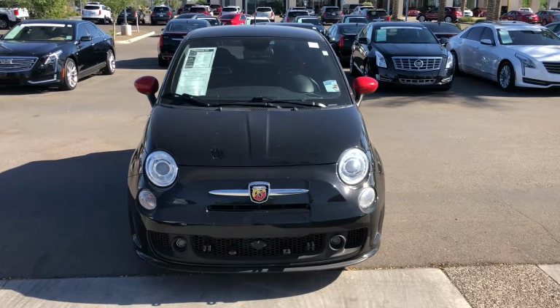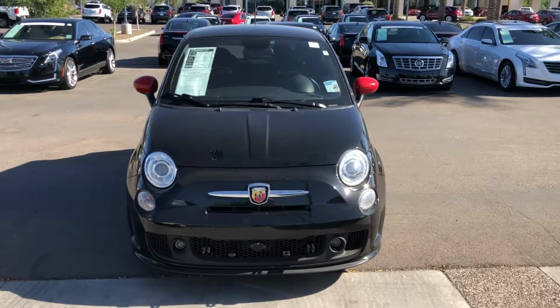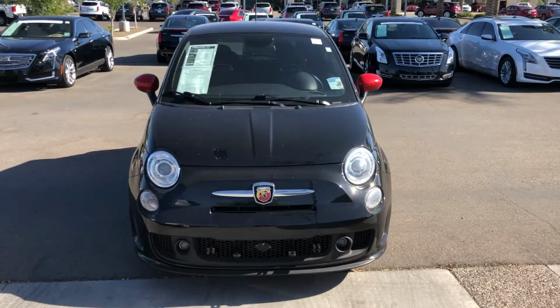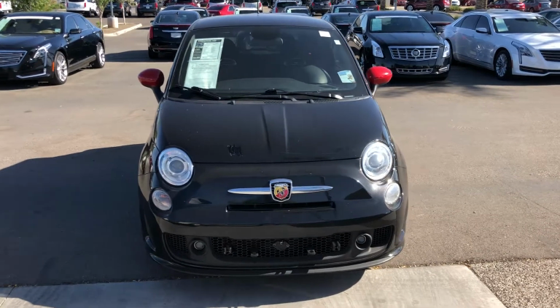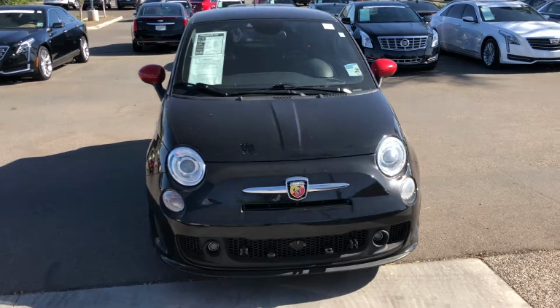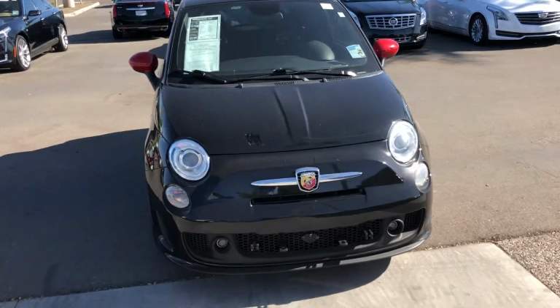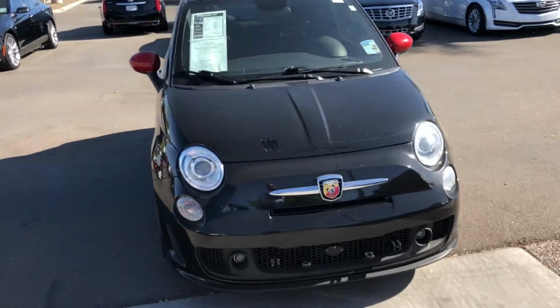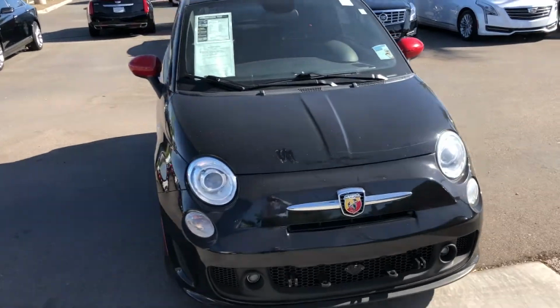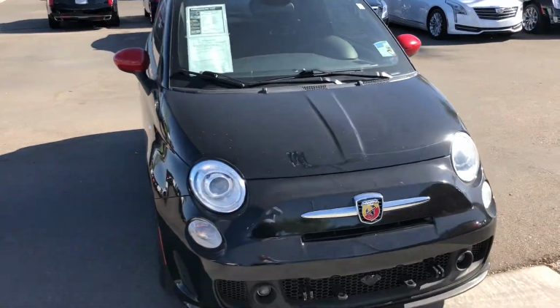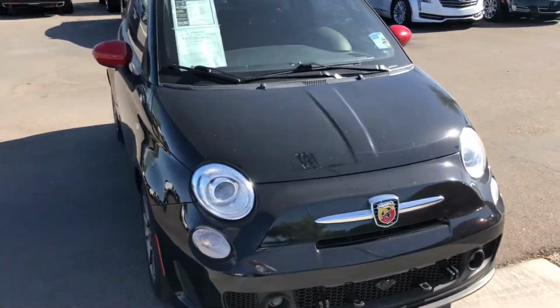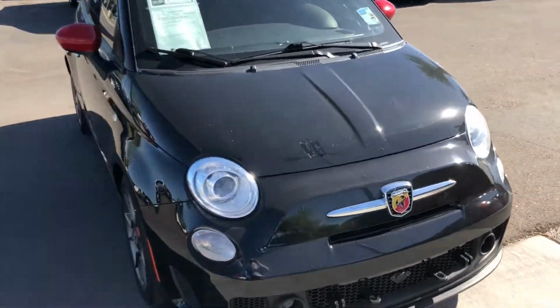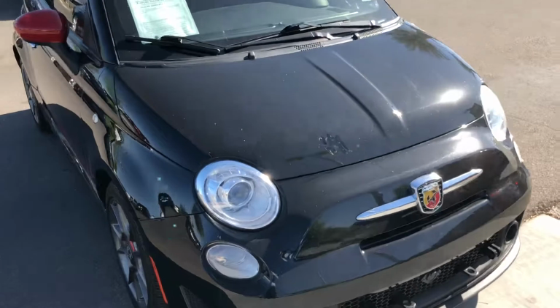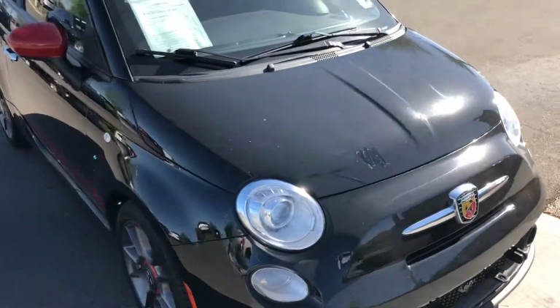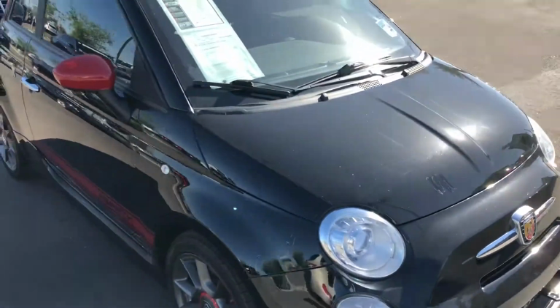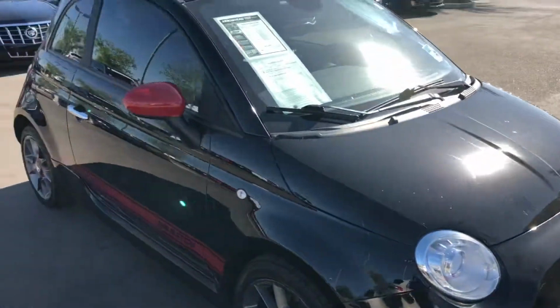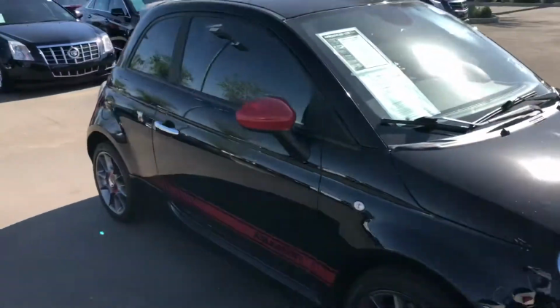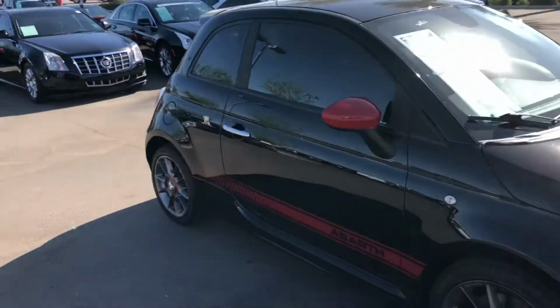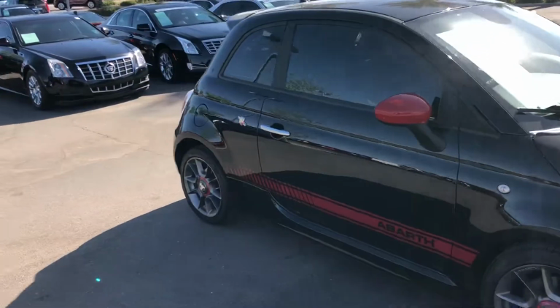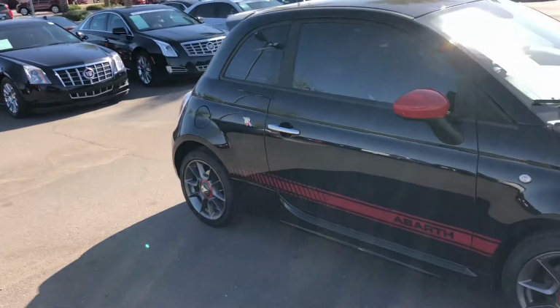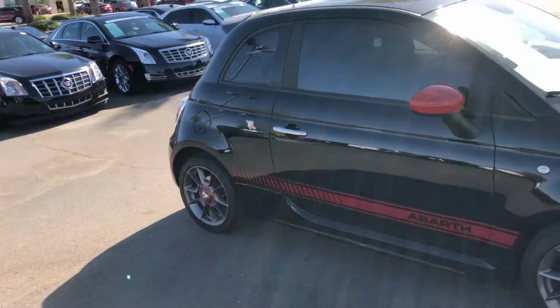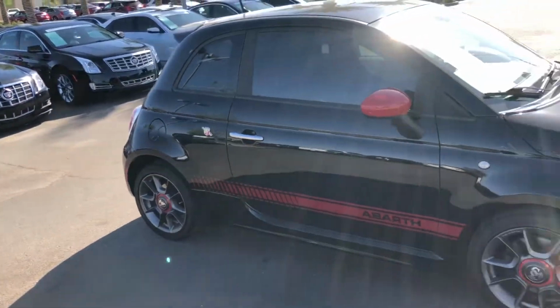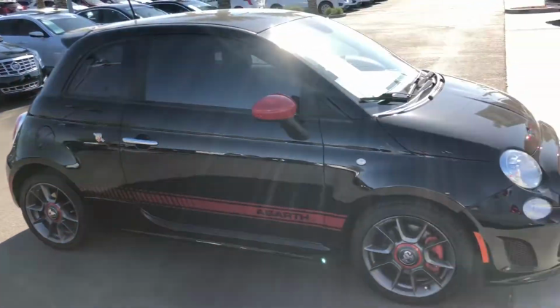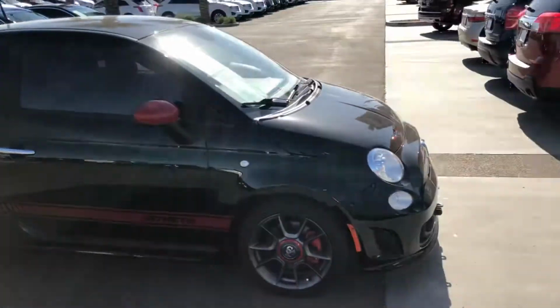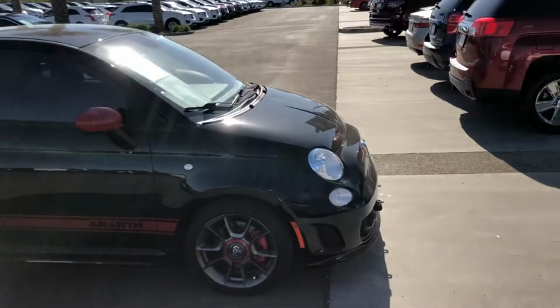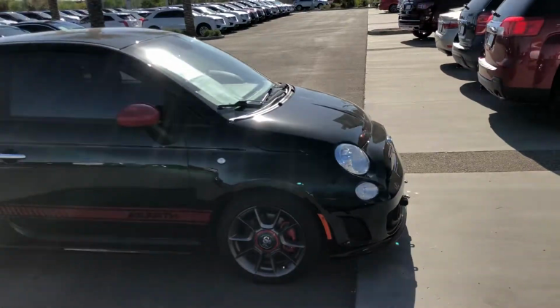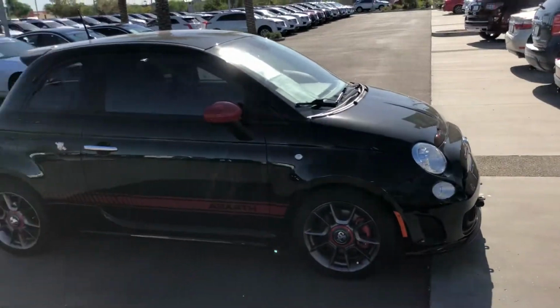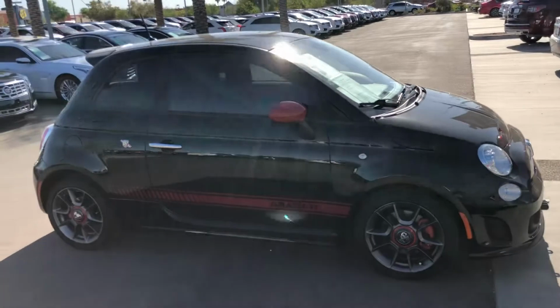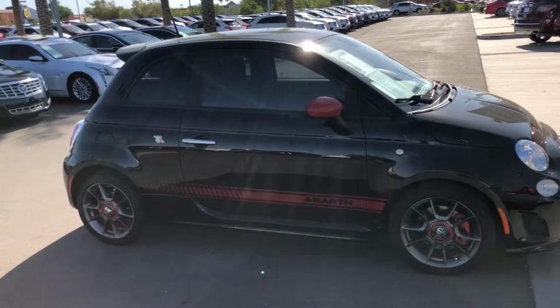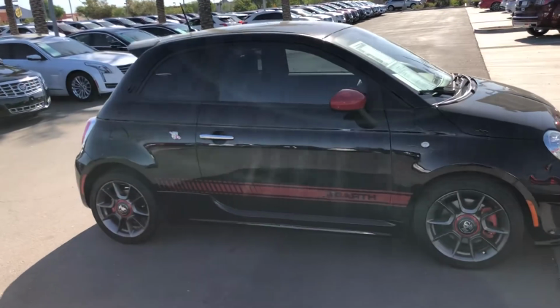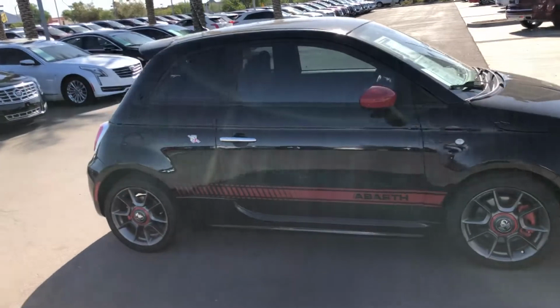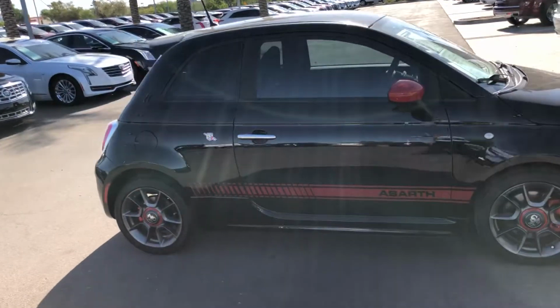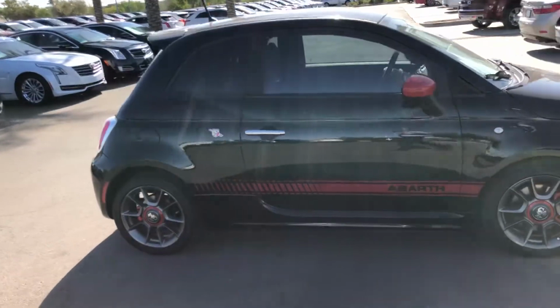Hey Juan, this is Chris Hancock from Arrowhead Cadillac in sunny Glendale, Arizona. Sending you a video of the 2015 Fiat. It does have 42,000 miles on it.